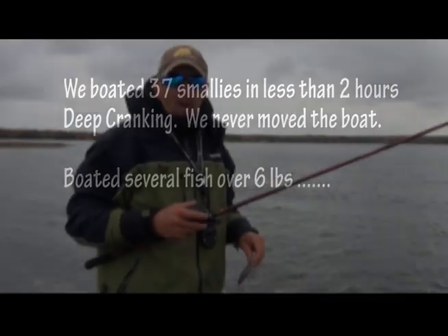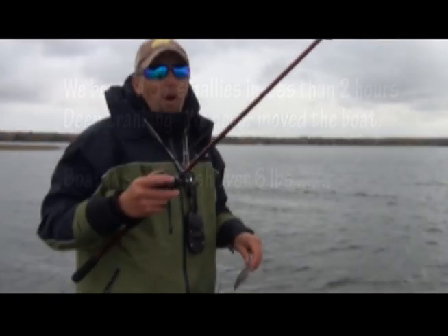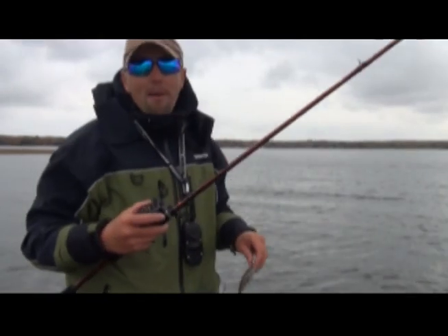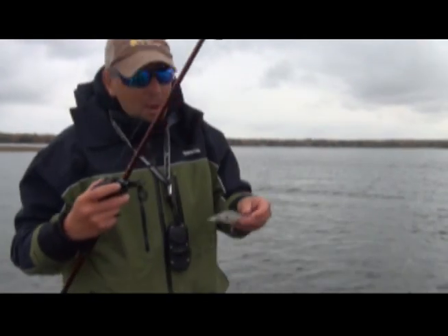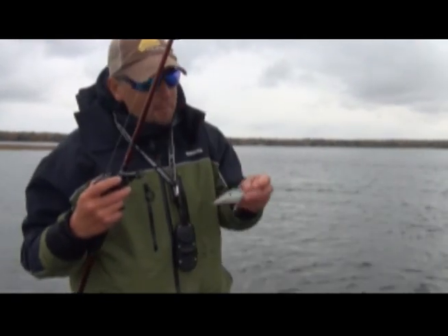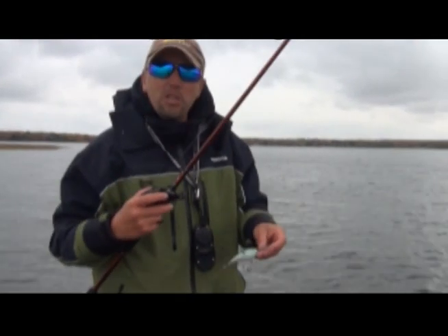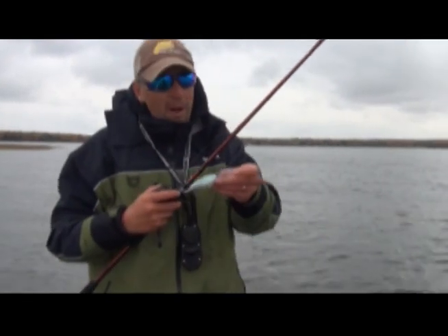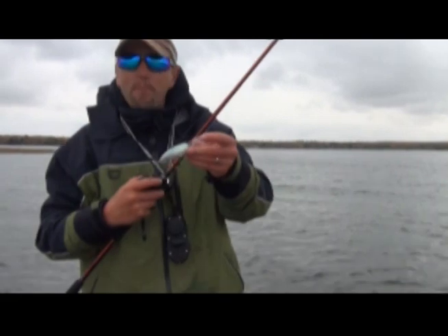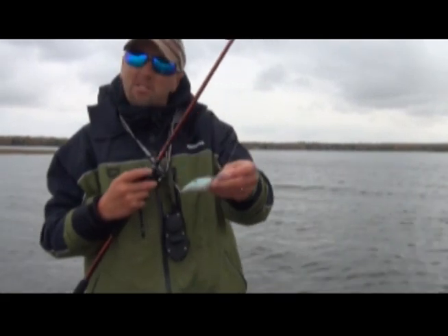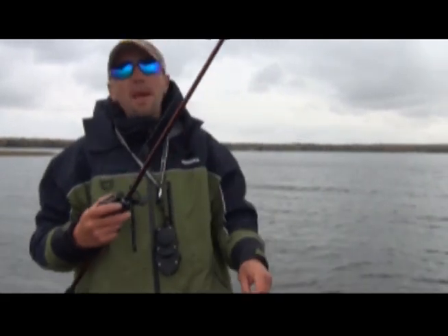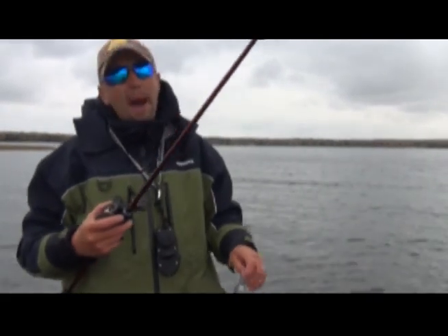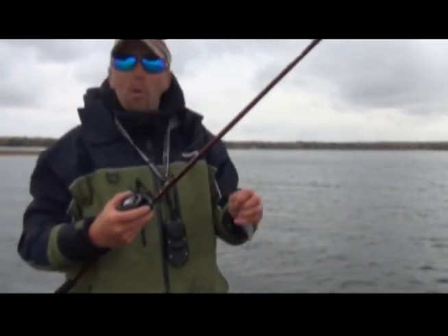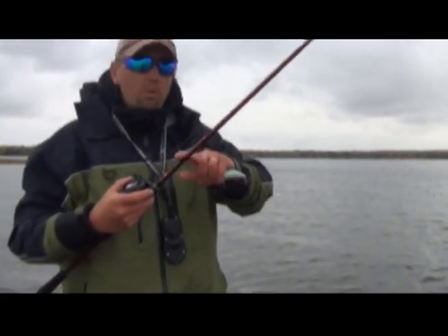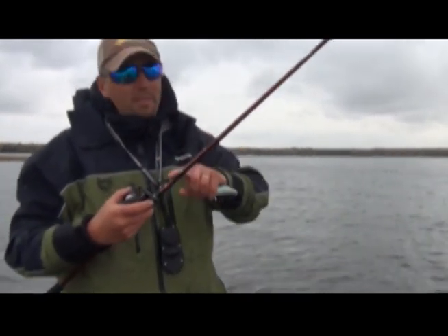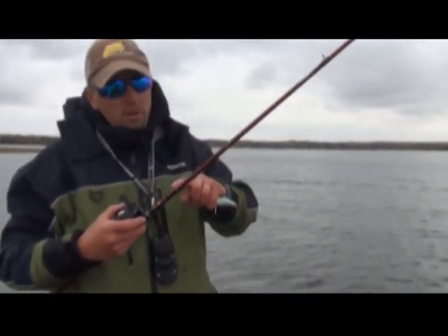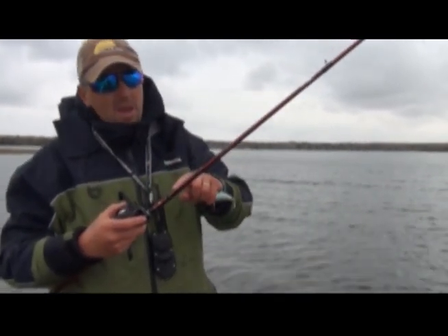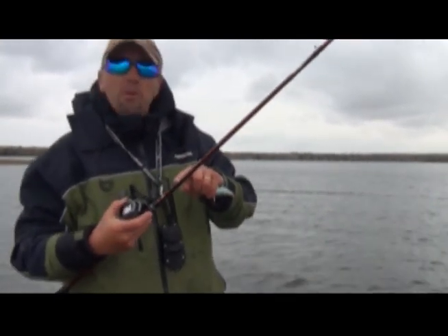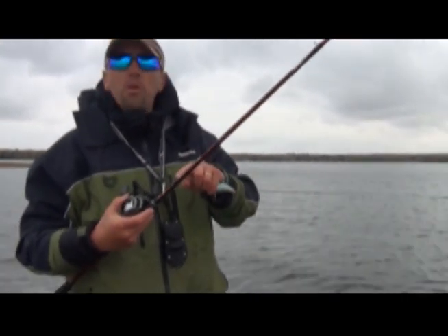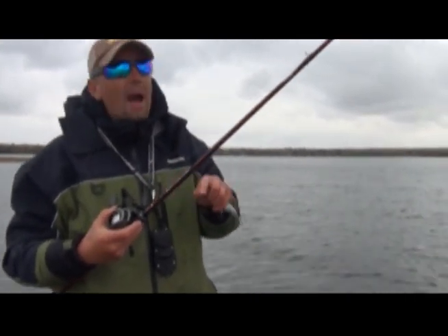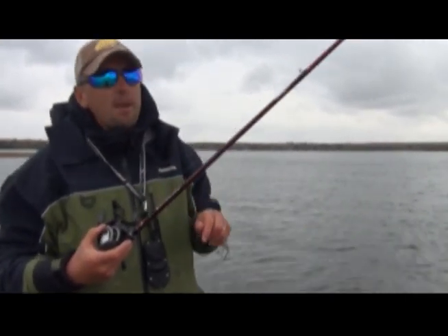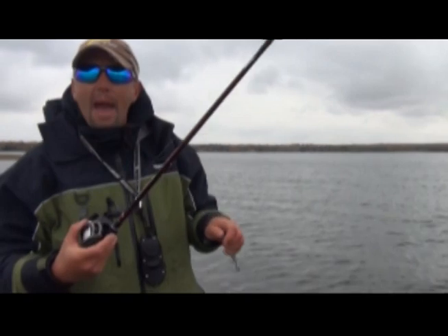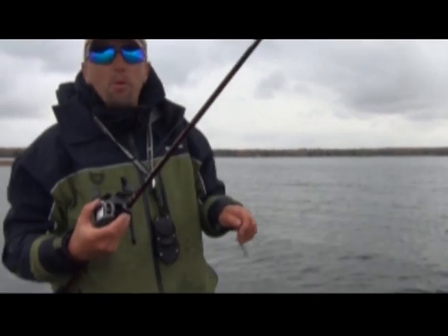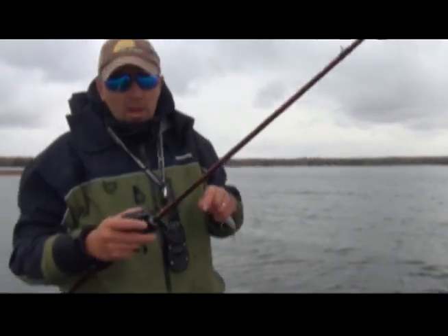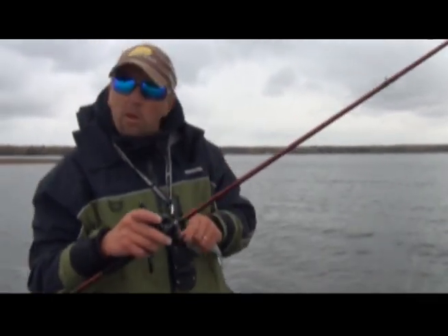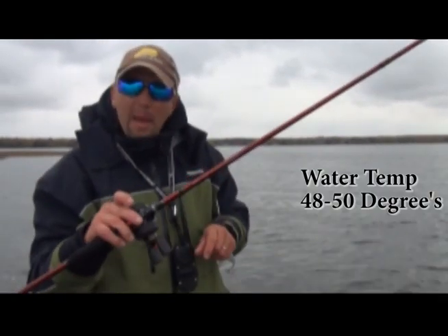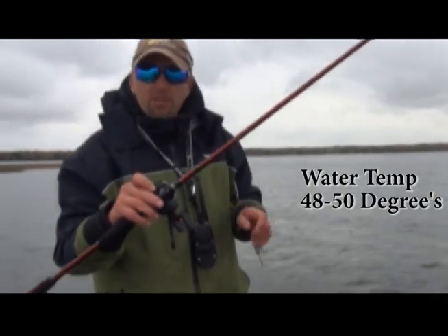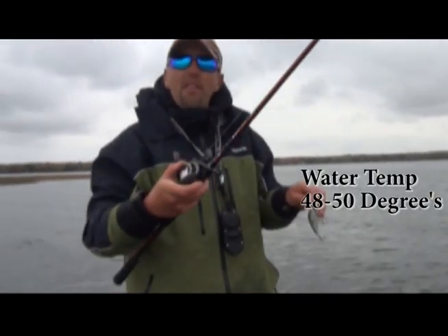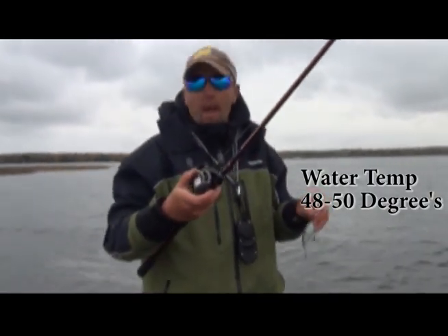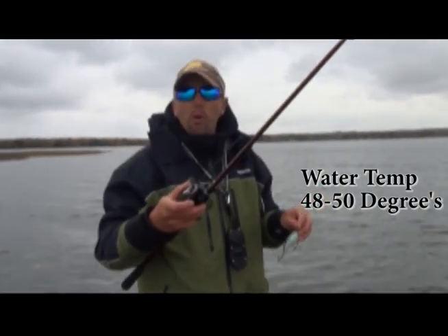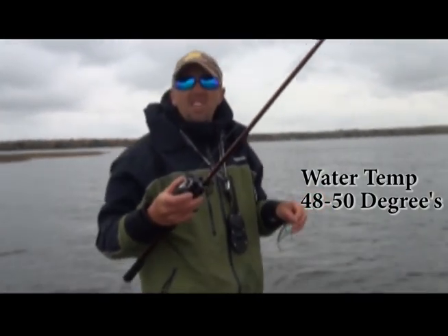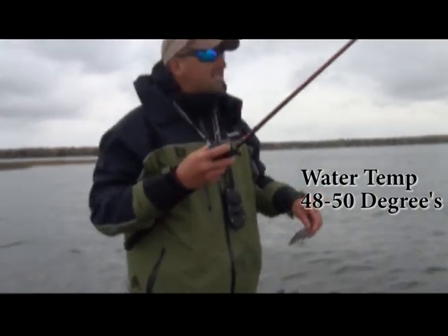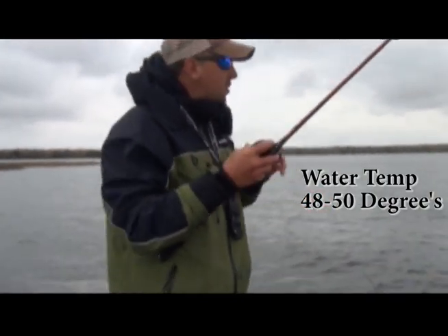All right, fall time, we're gonna be crankbait fishing. You want a crankbait that's gonna be hitting bottom. You want a good rod that you can use — I'm using the new Verocity by Abu. You want a good bait caster; I've got the Abu Garcia SX here.